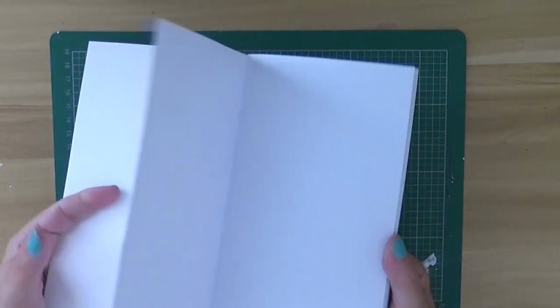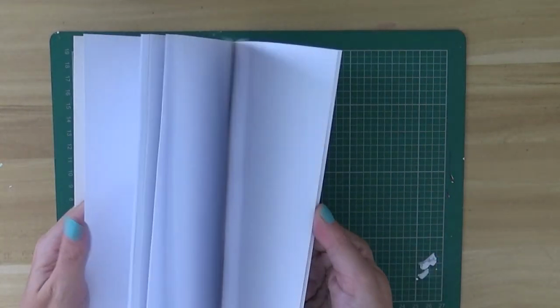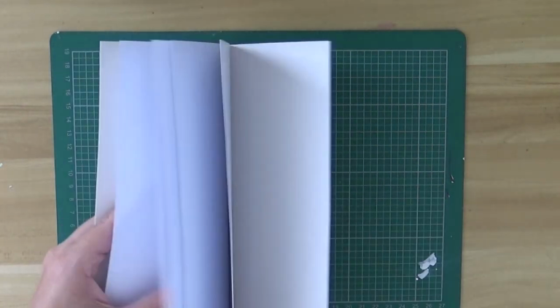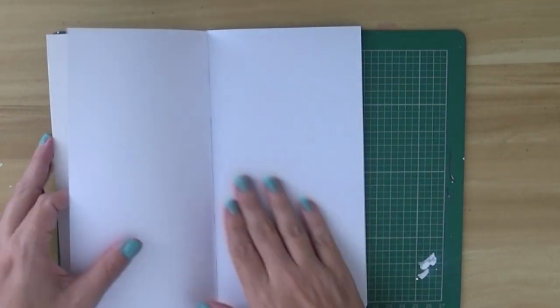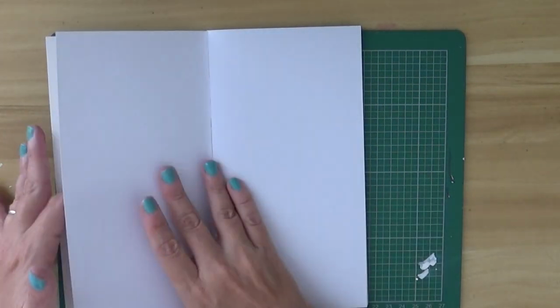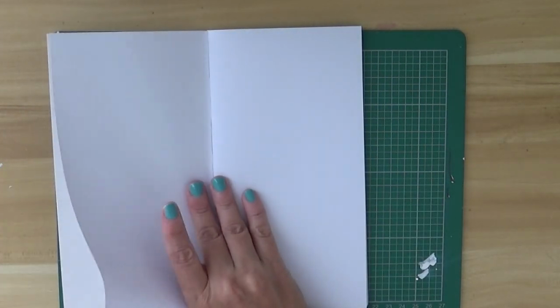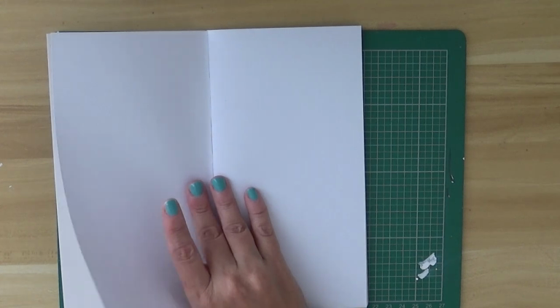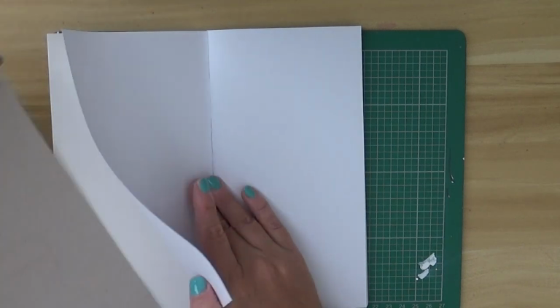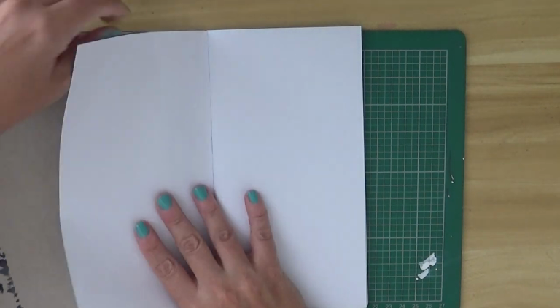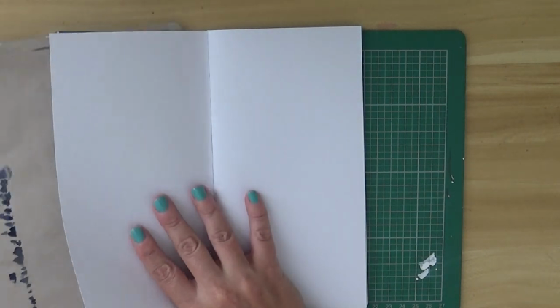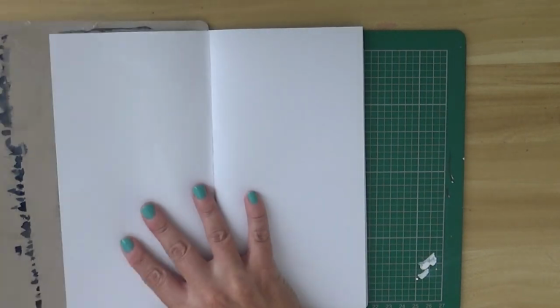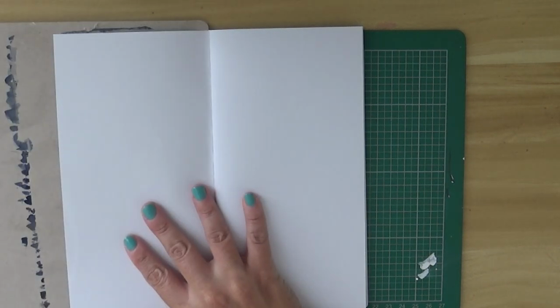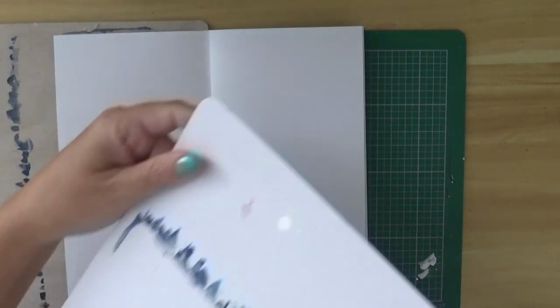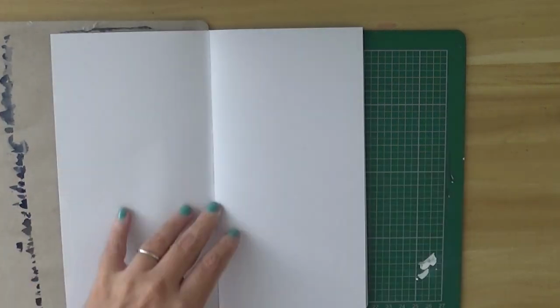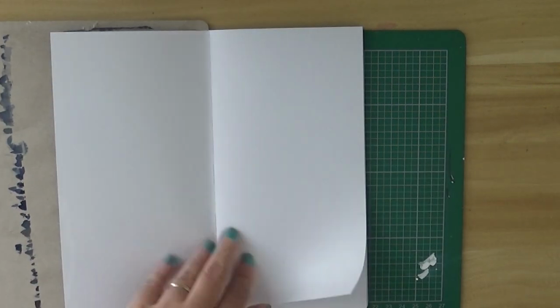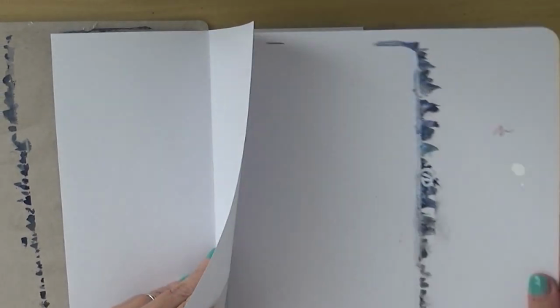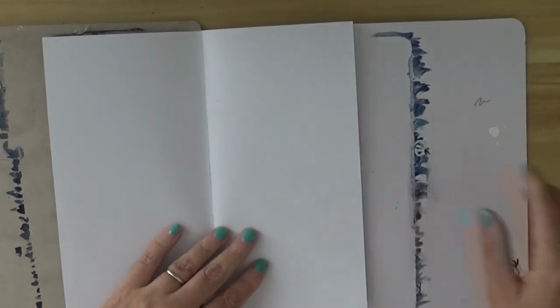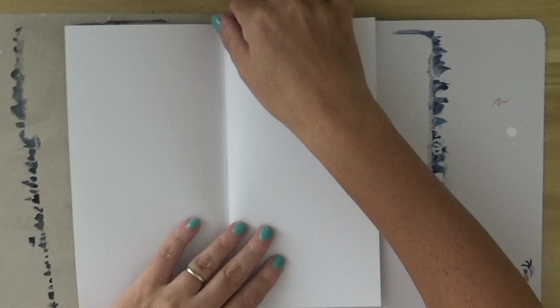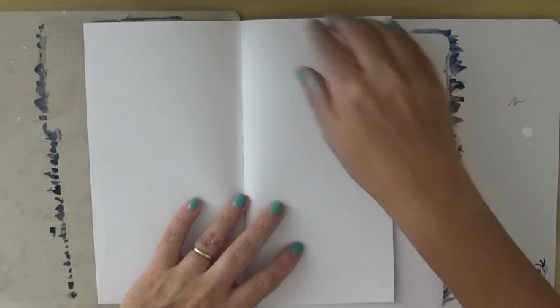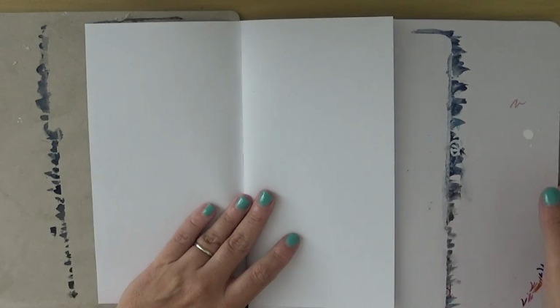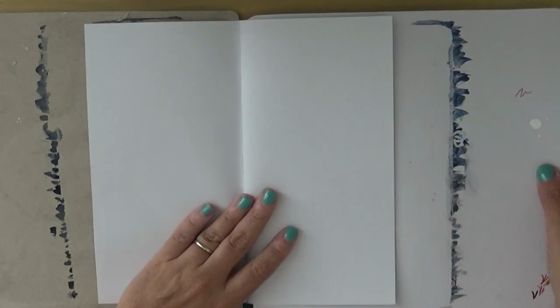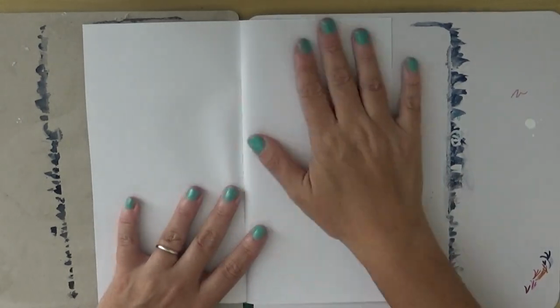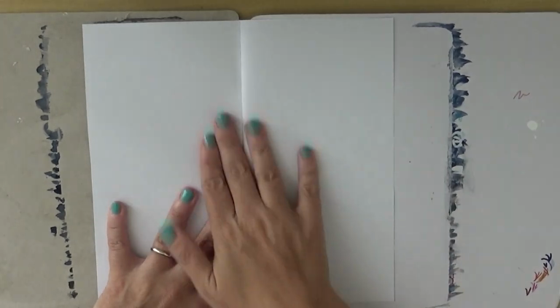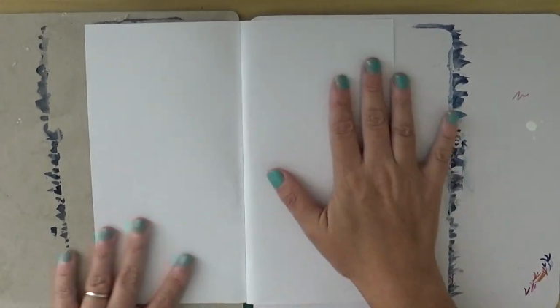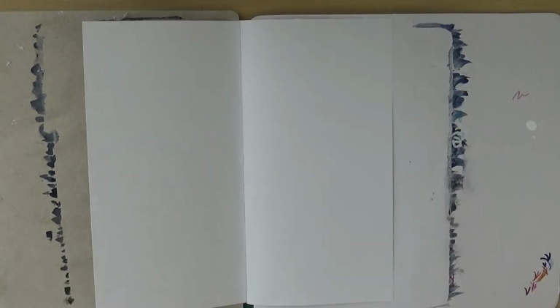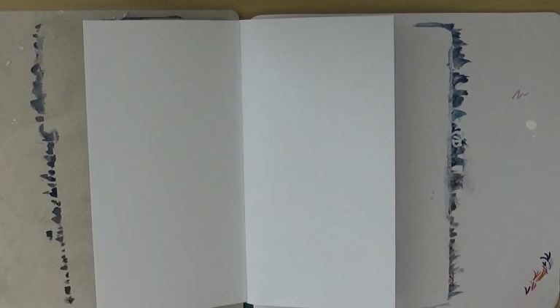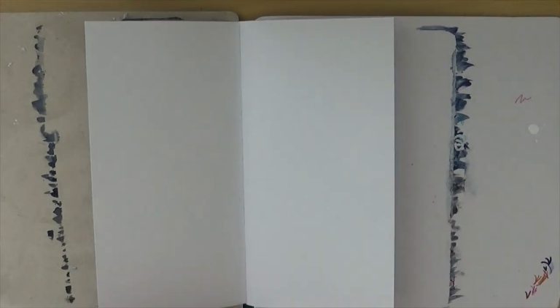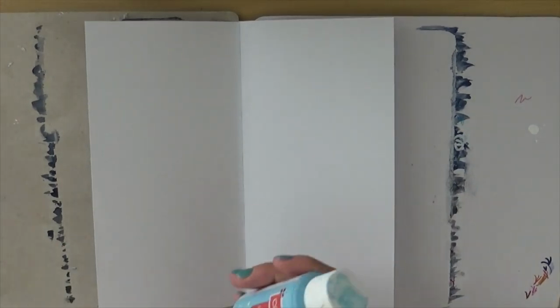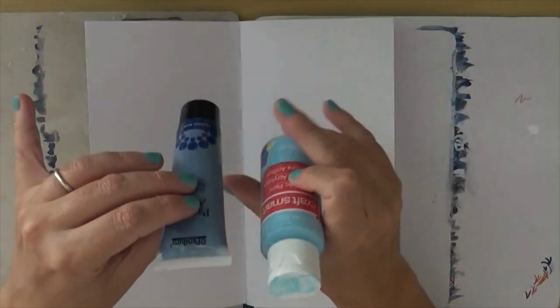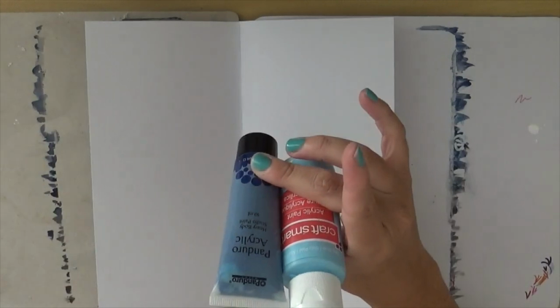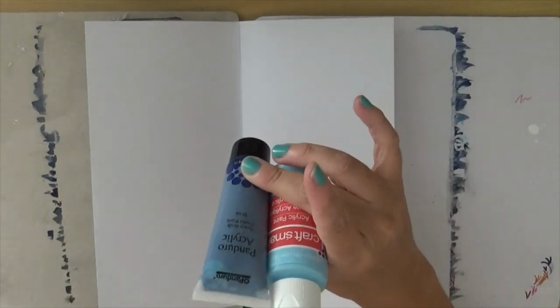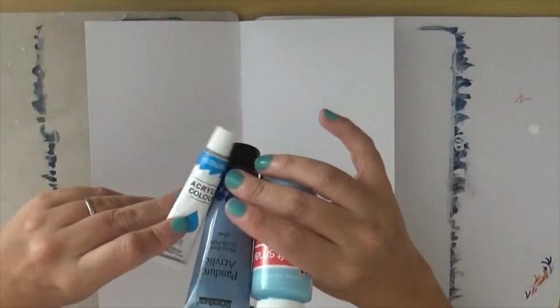Today we're gonna start a new journal. This is a journal that I got from a package with the planner and it's a different size — basically a square, let's say, if you open the two pages.